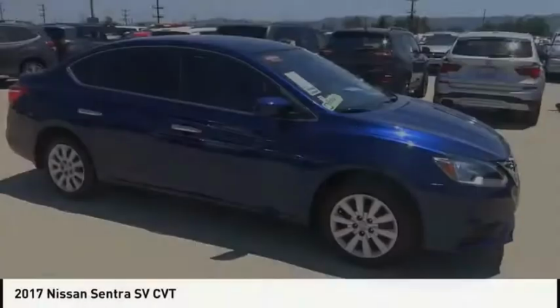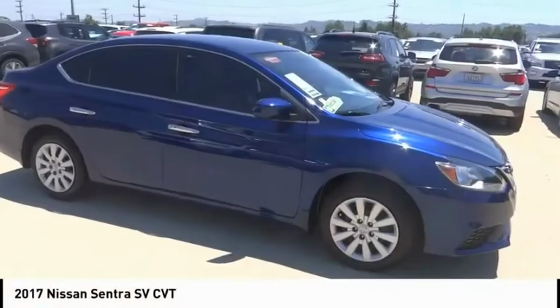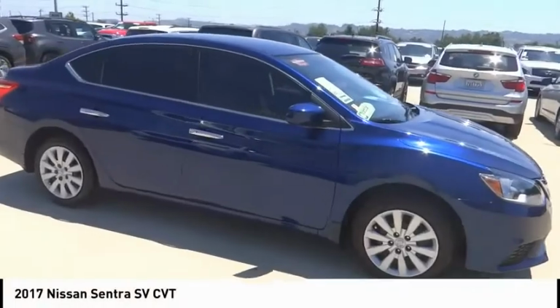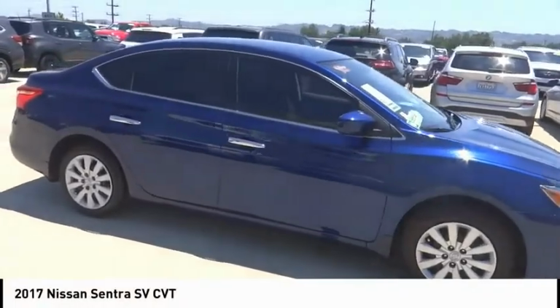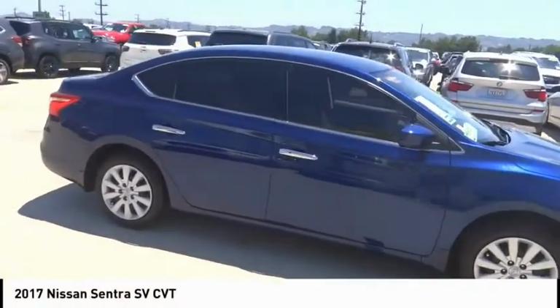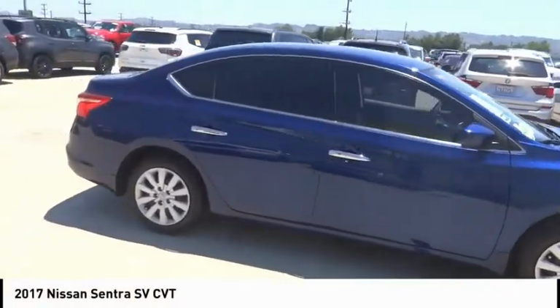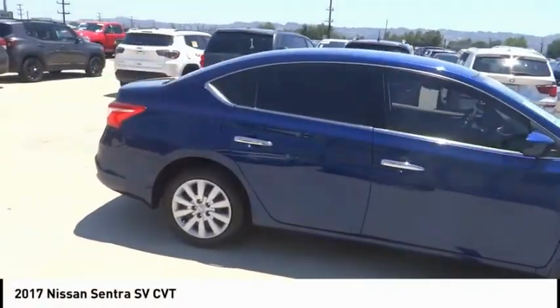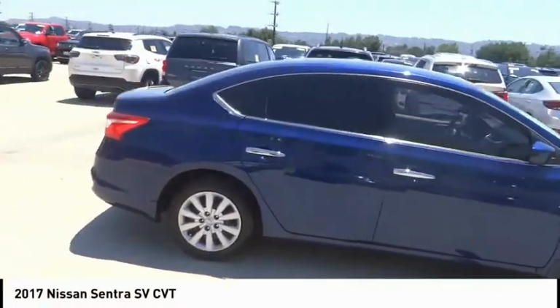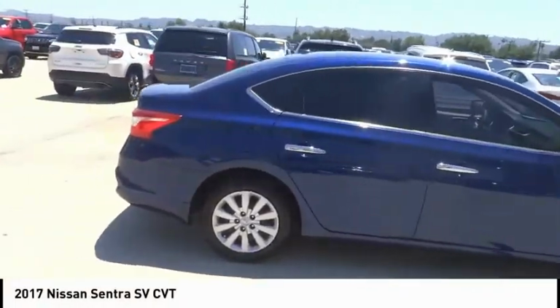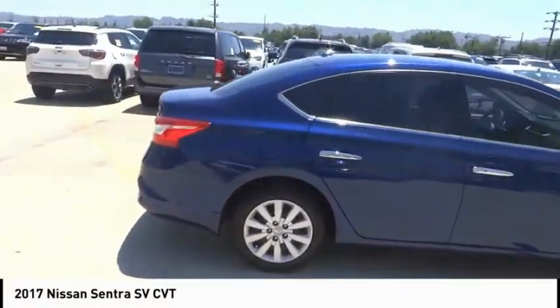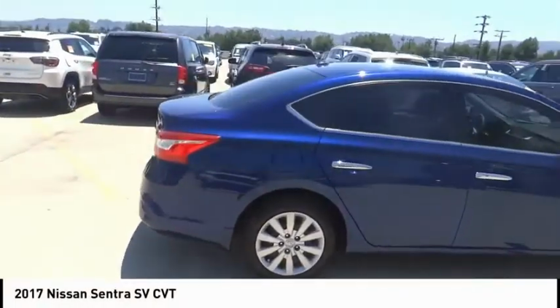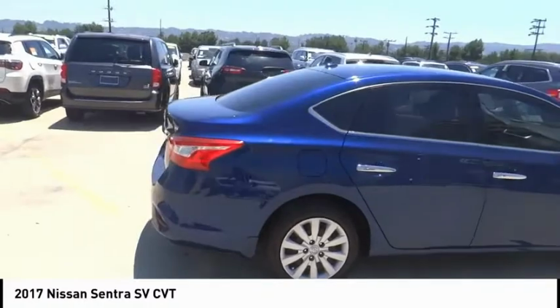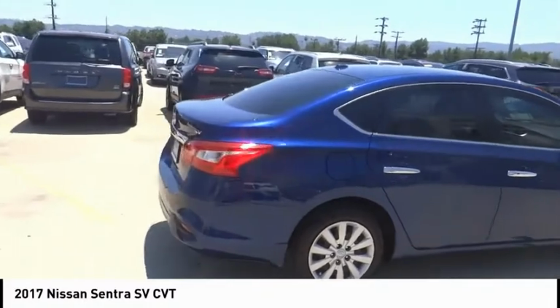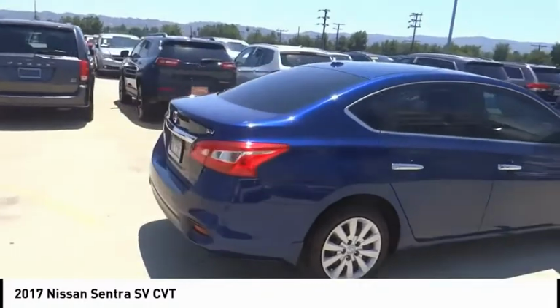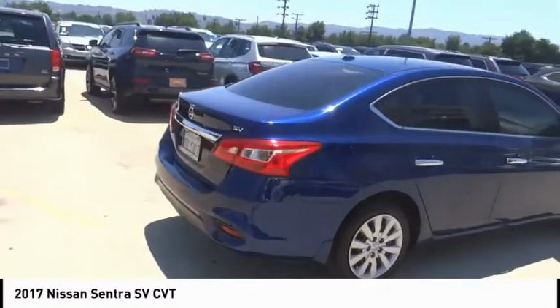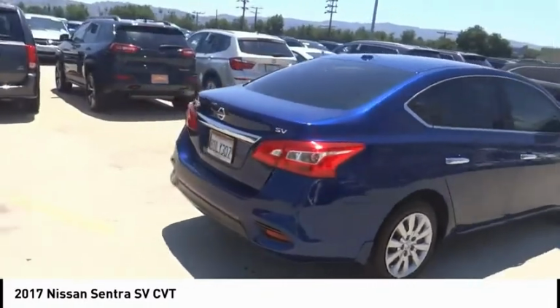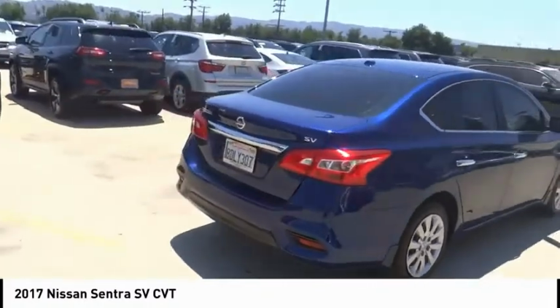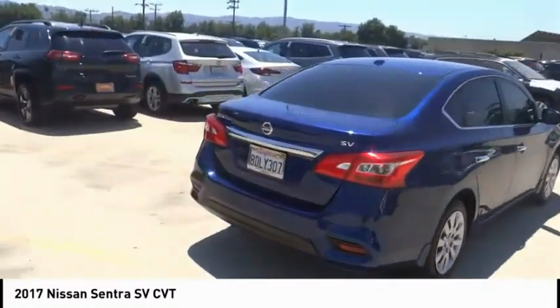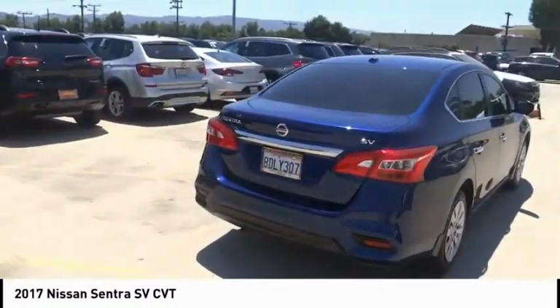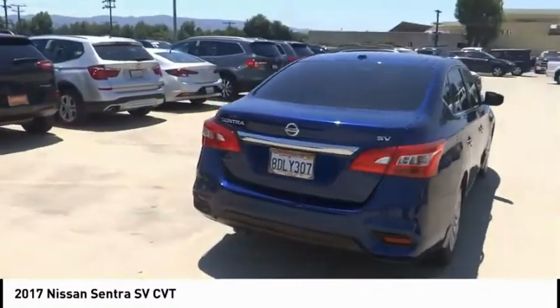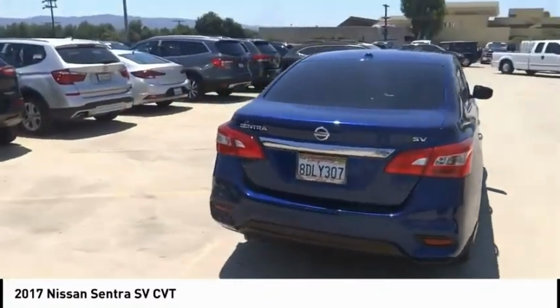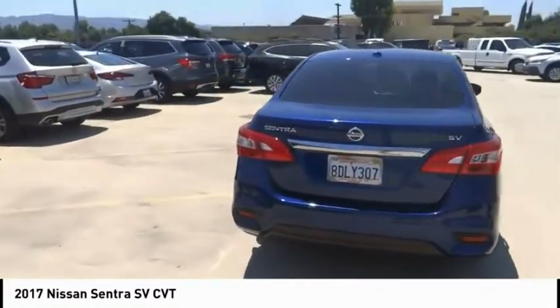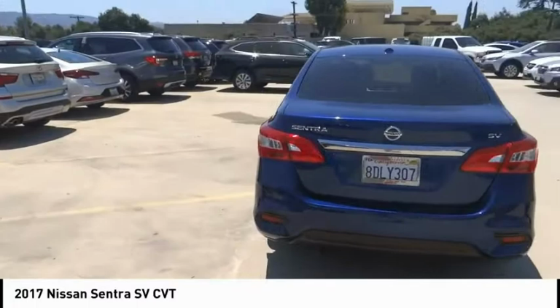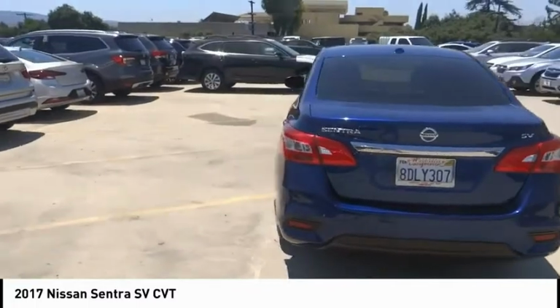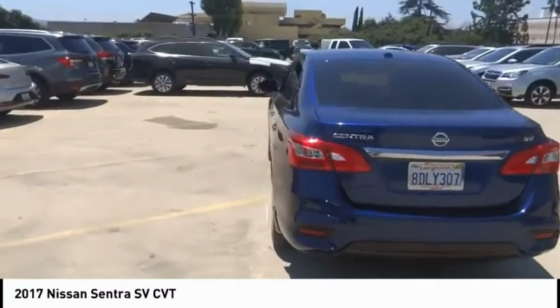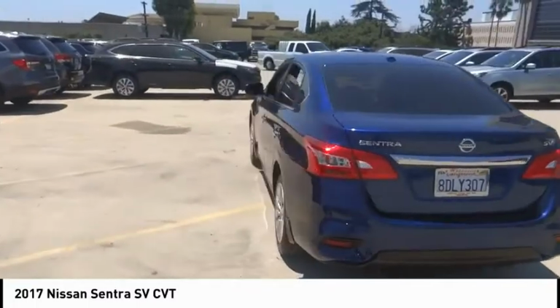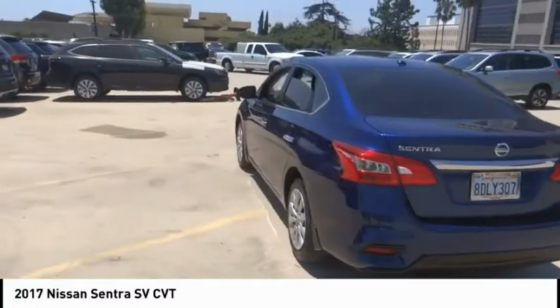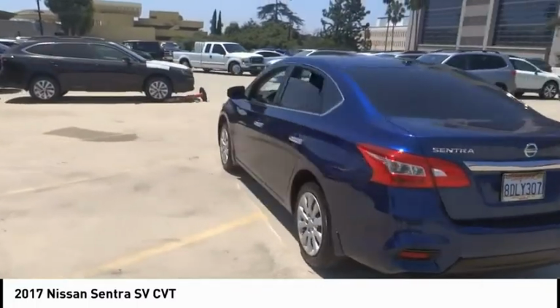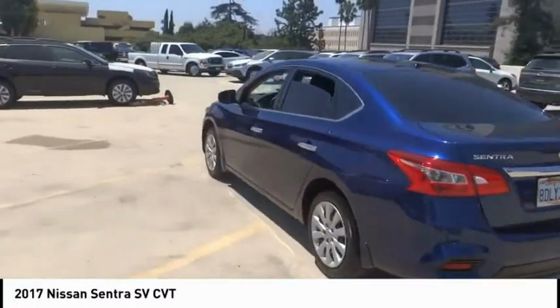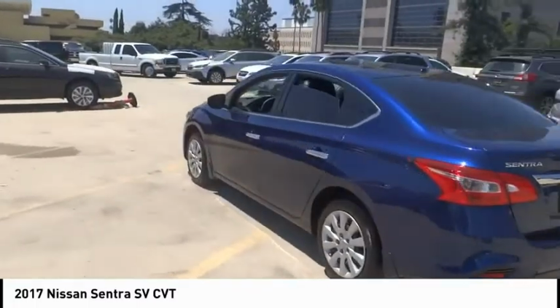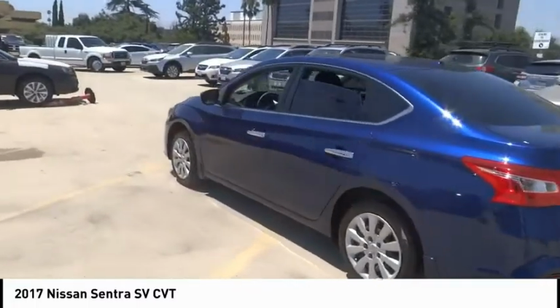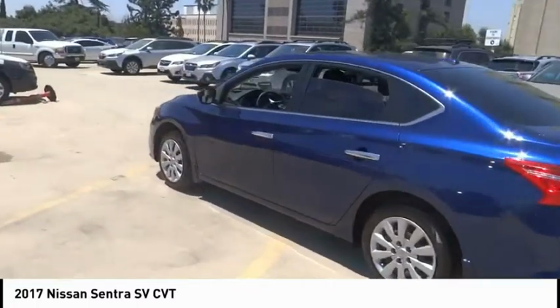Looking for the right vehicle? Check out the 2017 Sentra. With its spacious and versatile interior and stellar fuel efficiency, the Nissan Sentra is the obvious choice for anyone who wants to enjoy a stylish and comfortable ride.